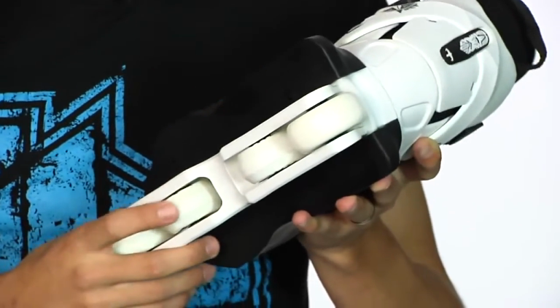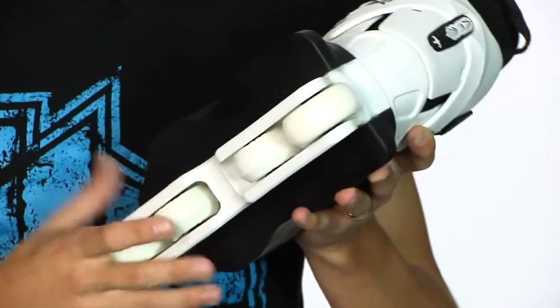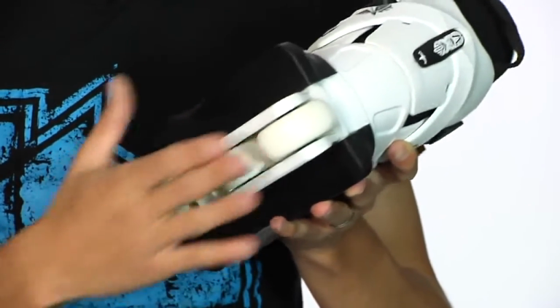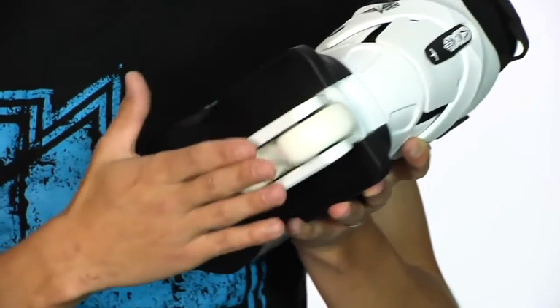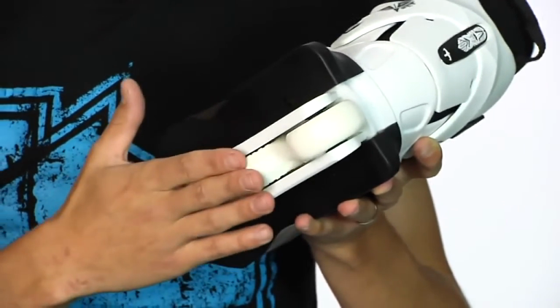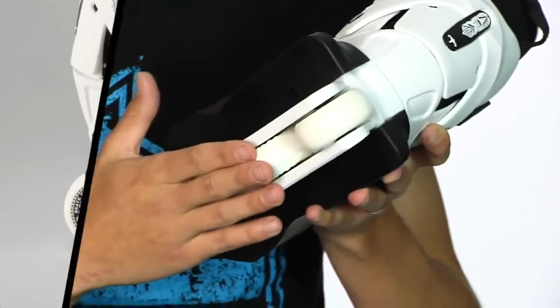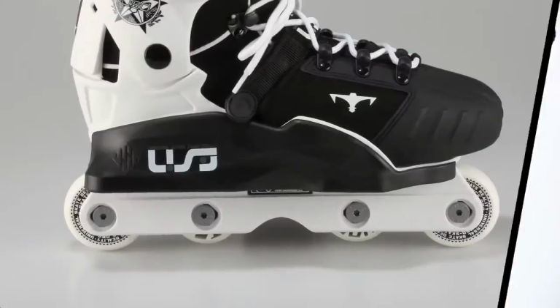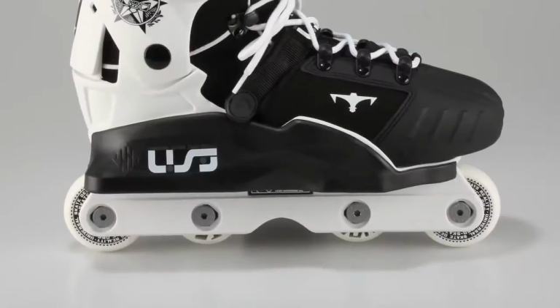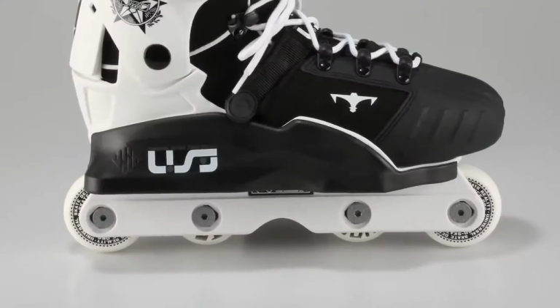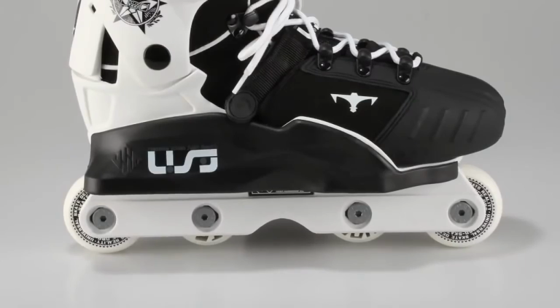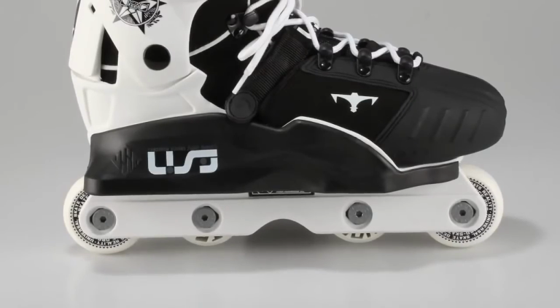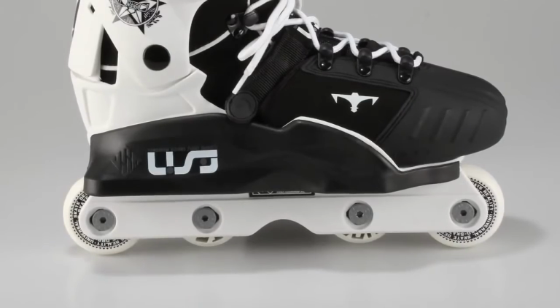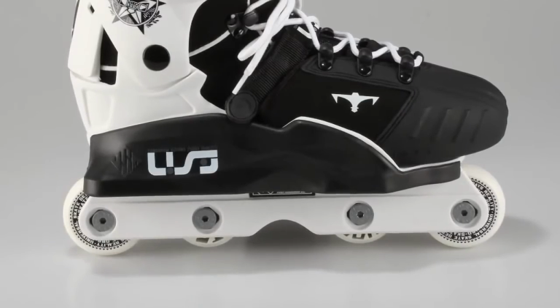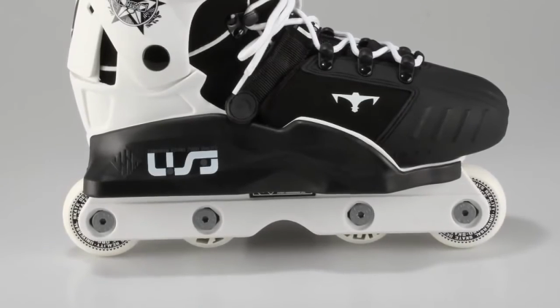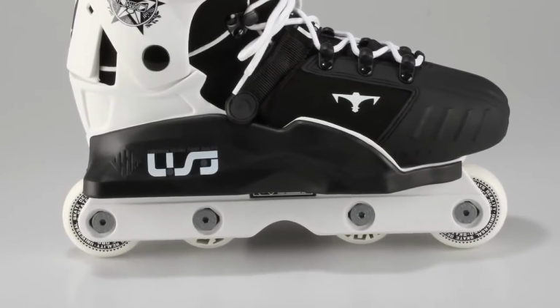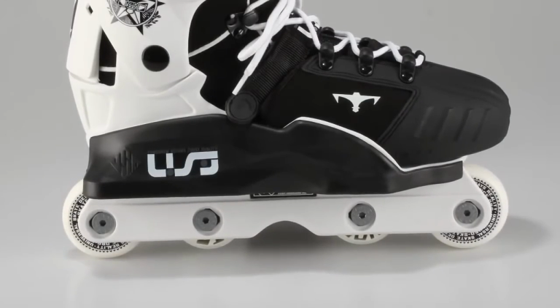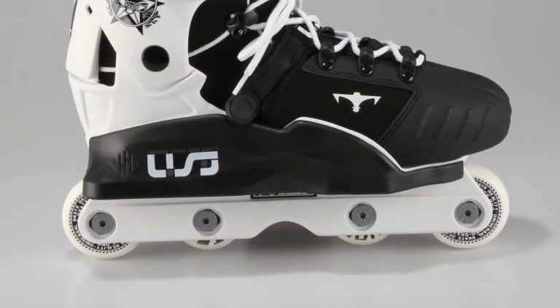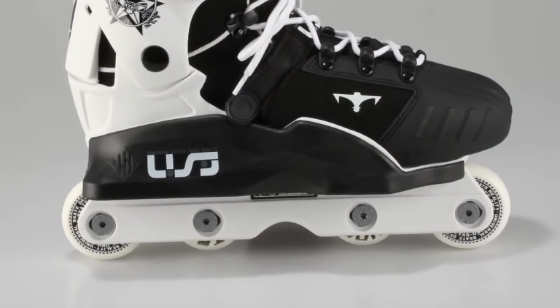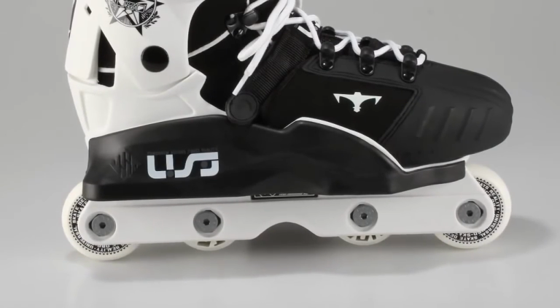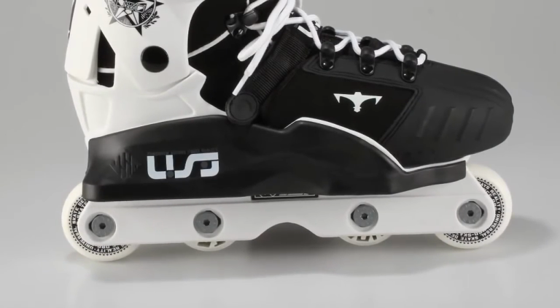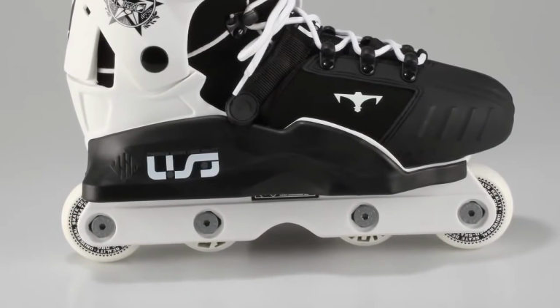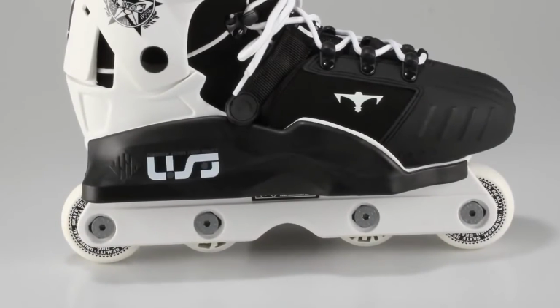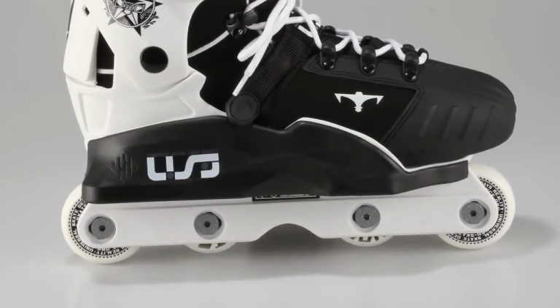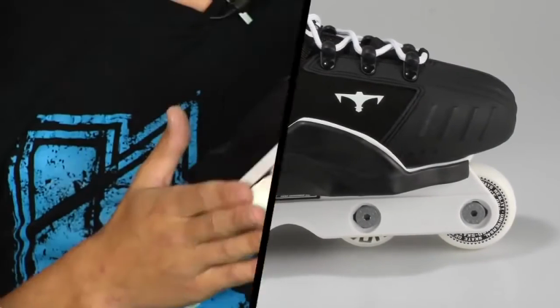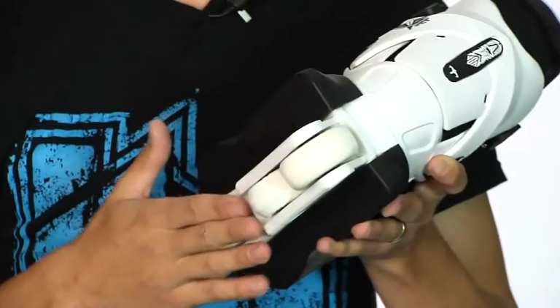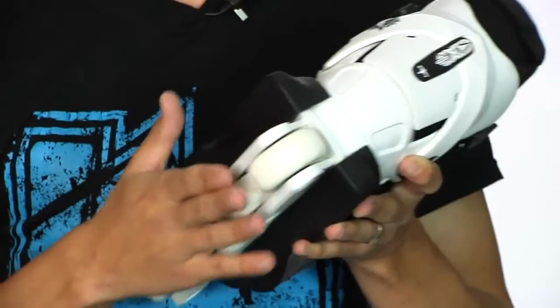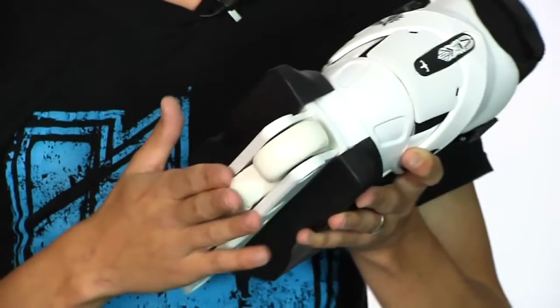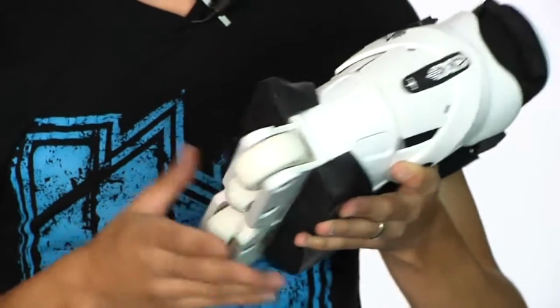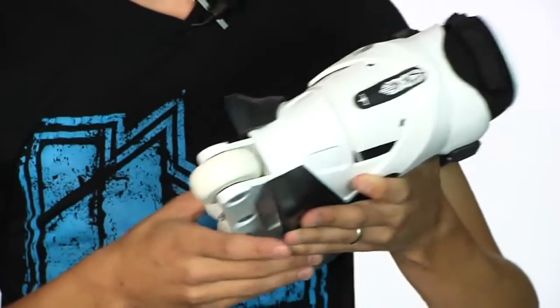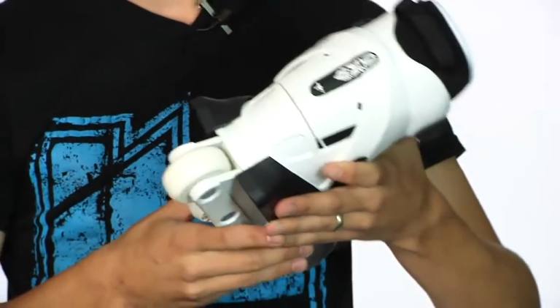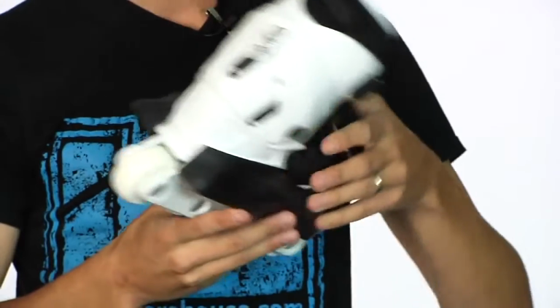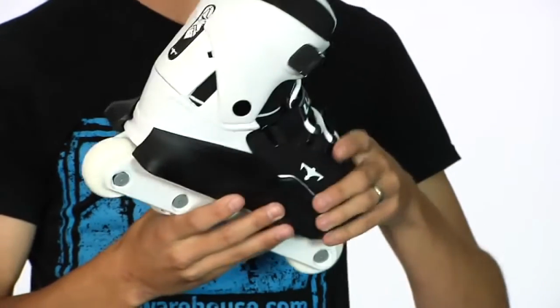It is an anti-rocker setup so it's great for beginners rolling over transitions — pretty much anything they're going to be doing, they're not going to really ruin these skates too easily.